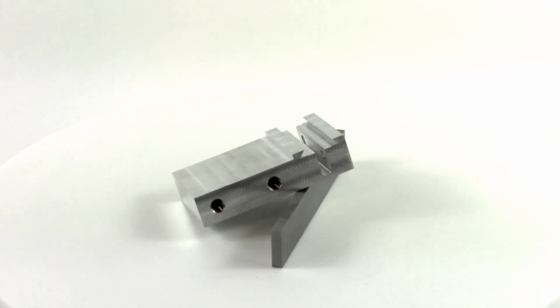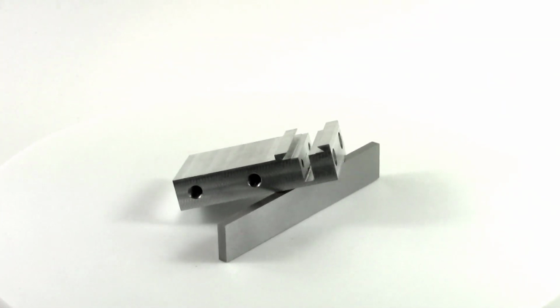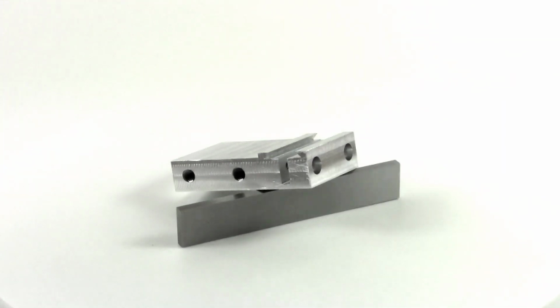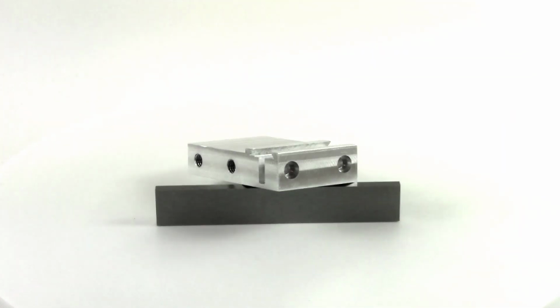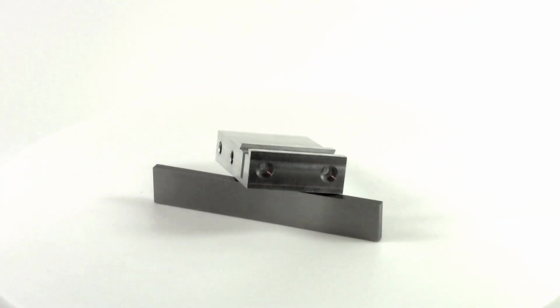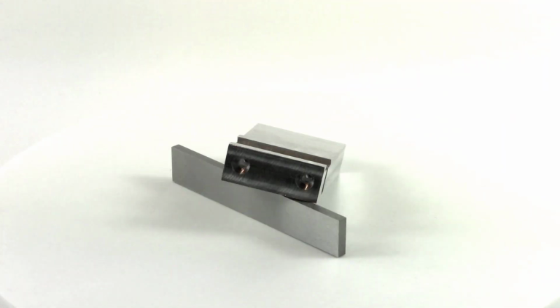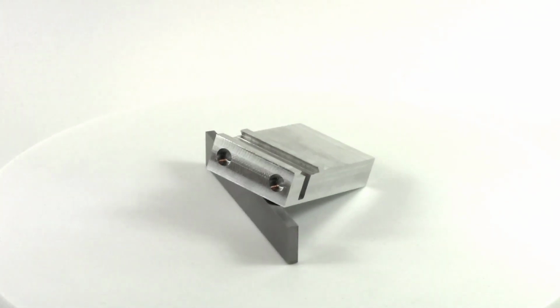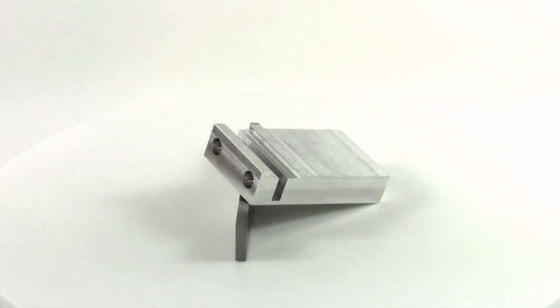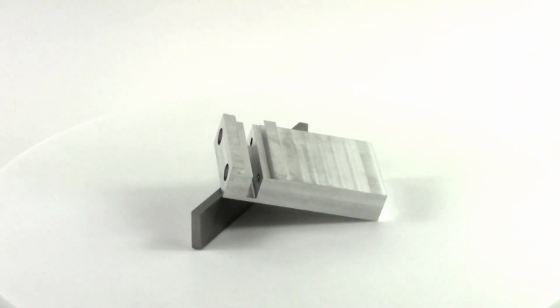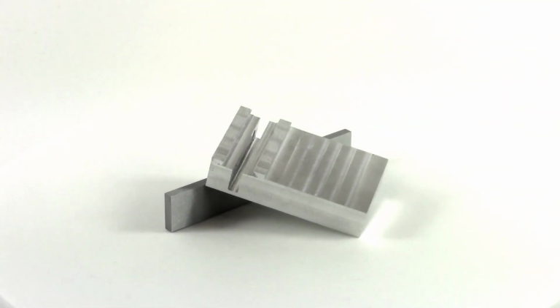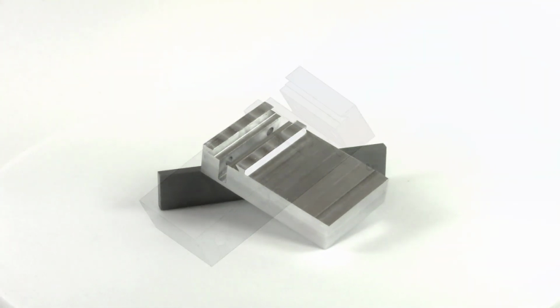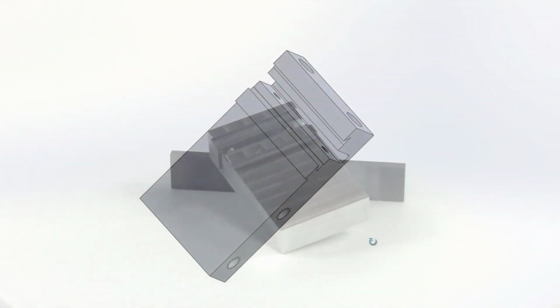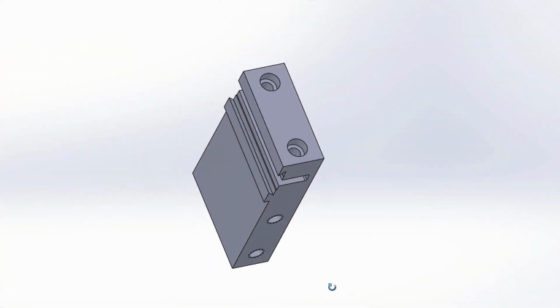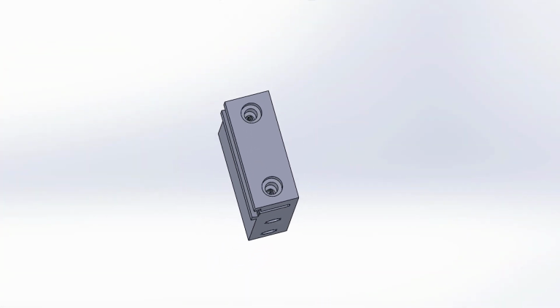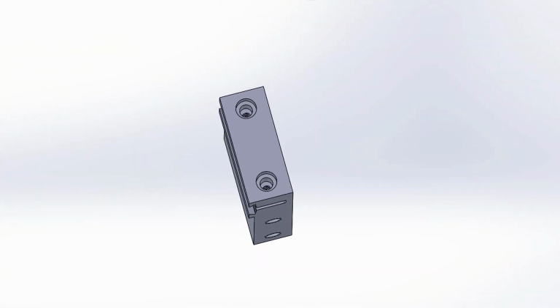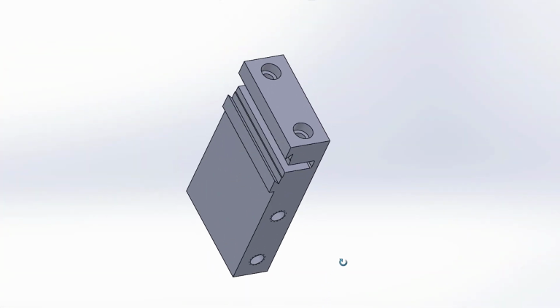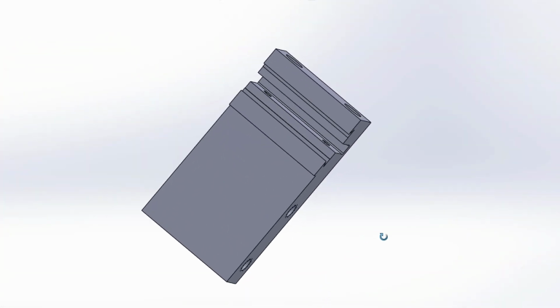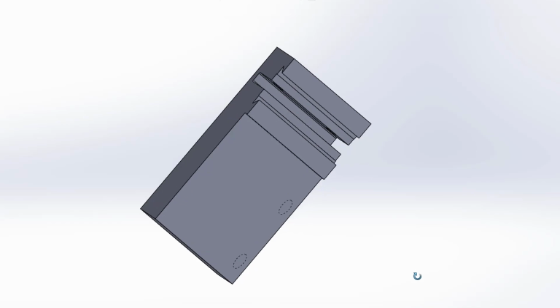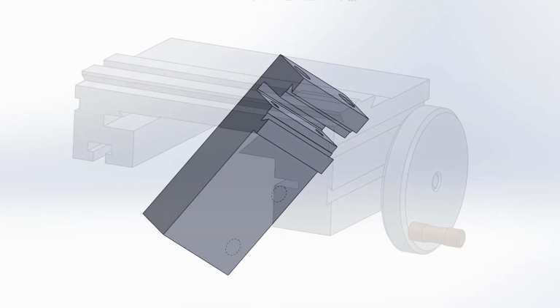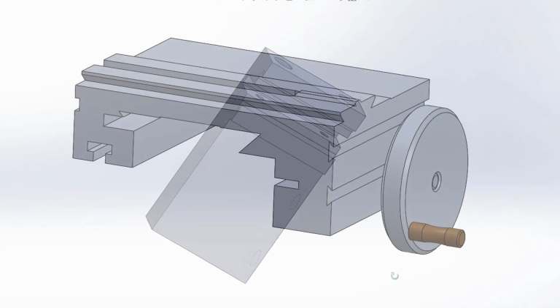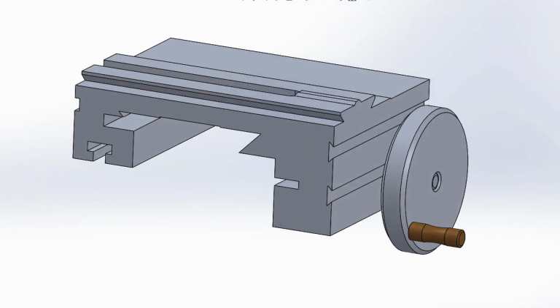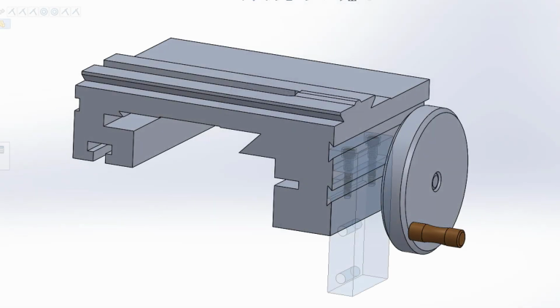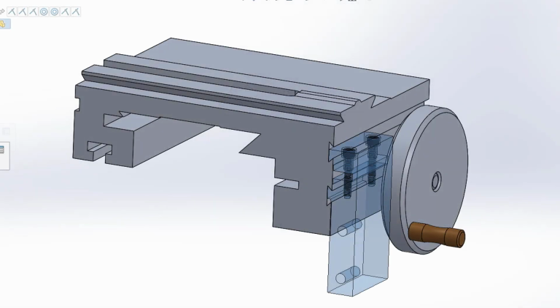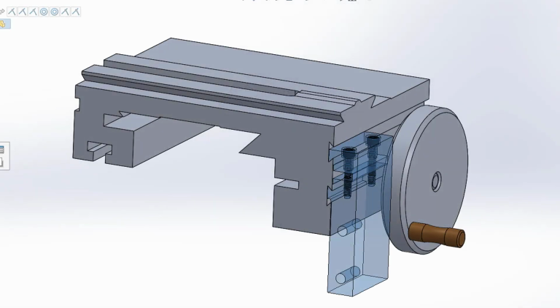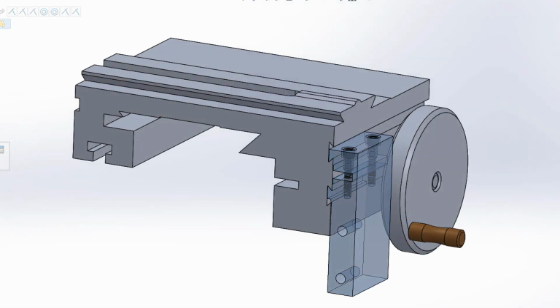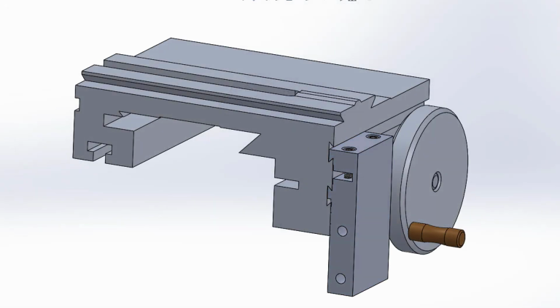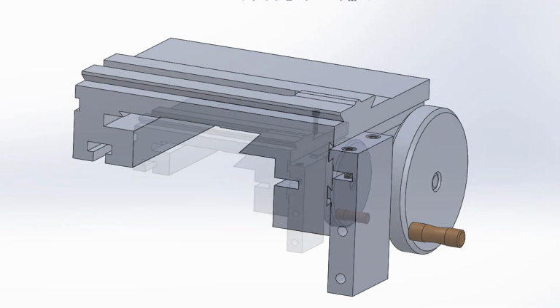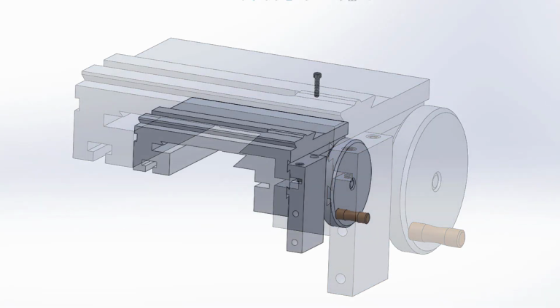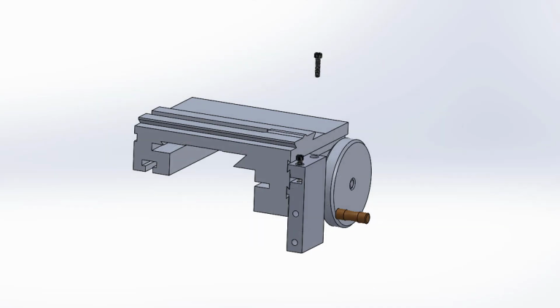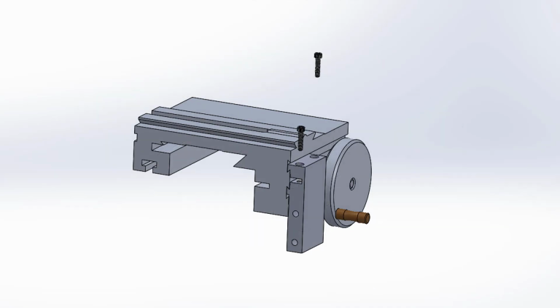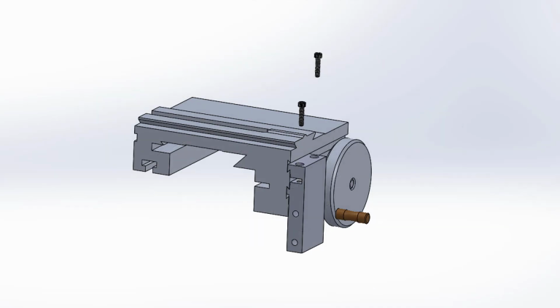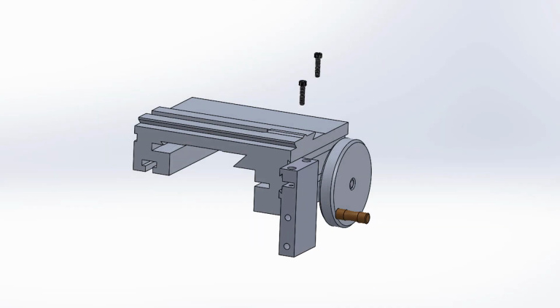Hey, what's up everyone, welcome back to another video where I show you how to make a z-axis stop clamp for your lathe carriage. This will include three mill setups on our x2 mini mill.